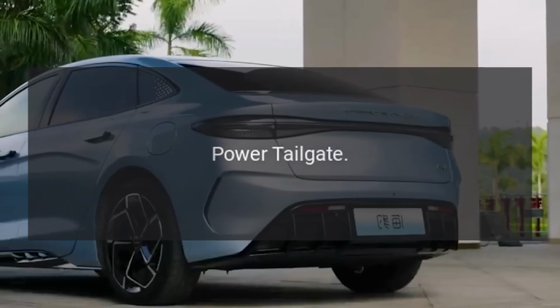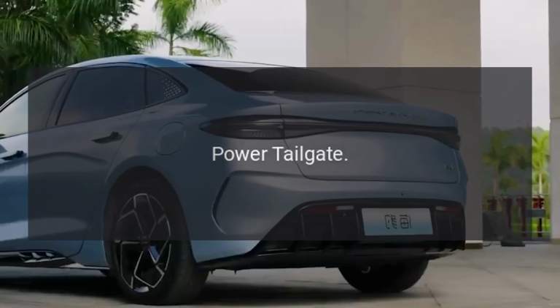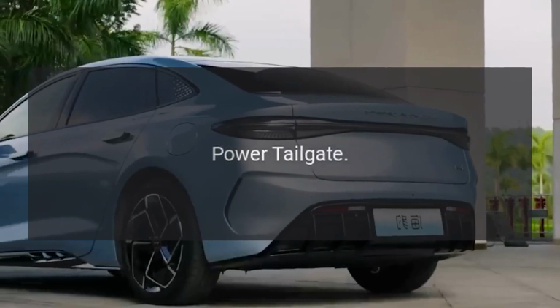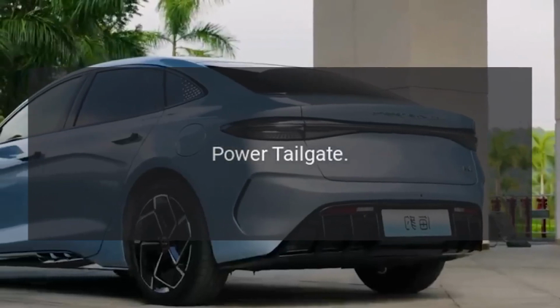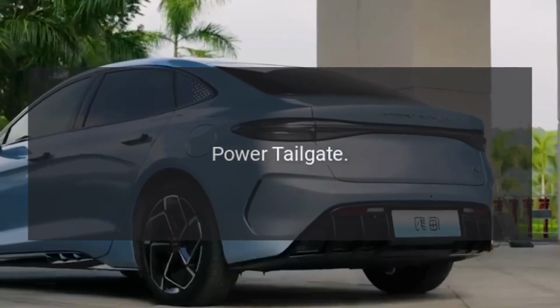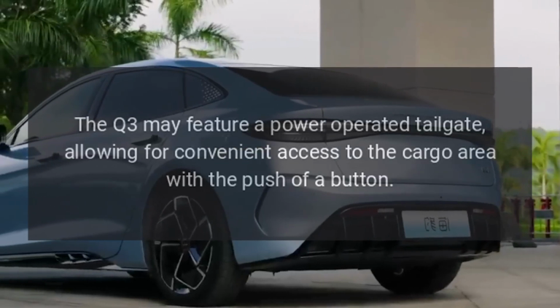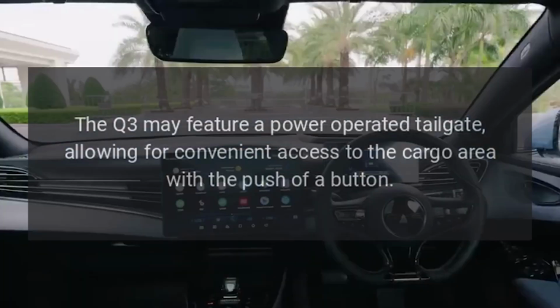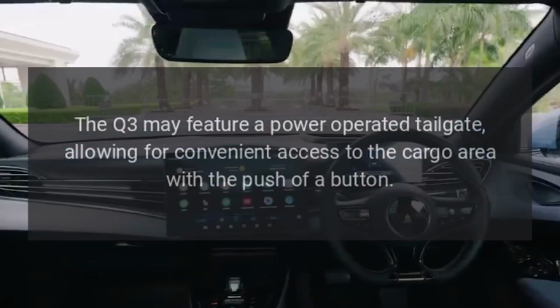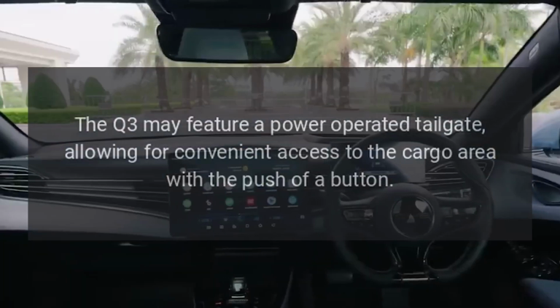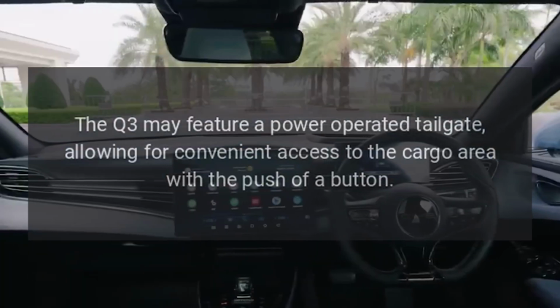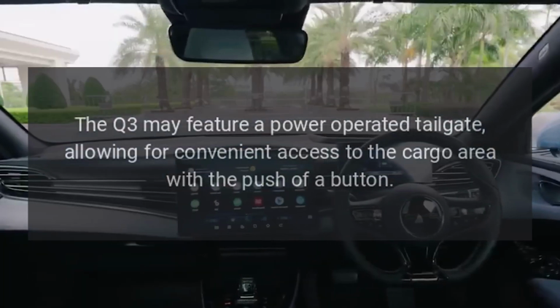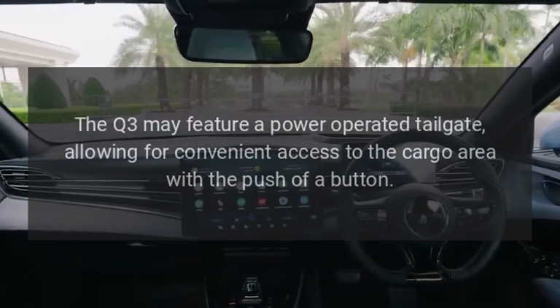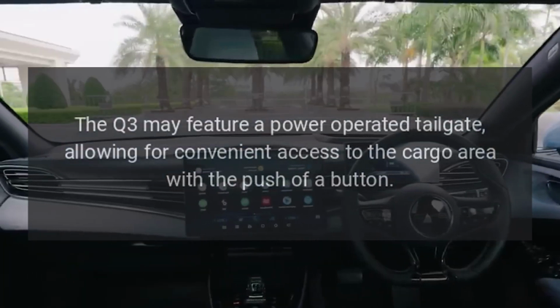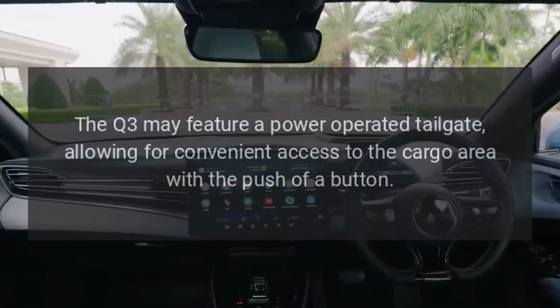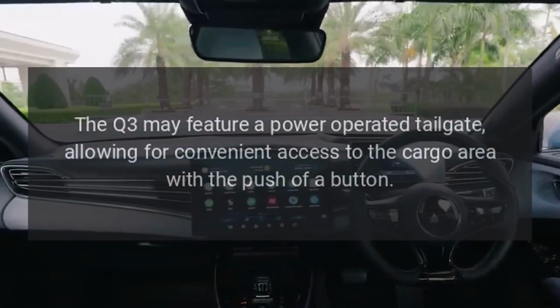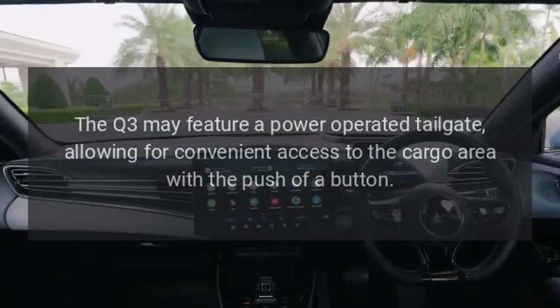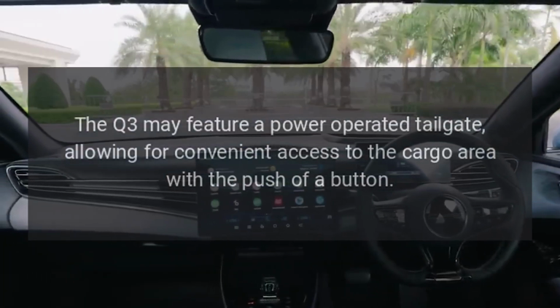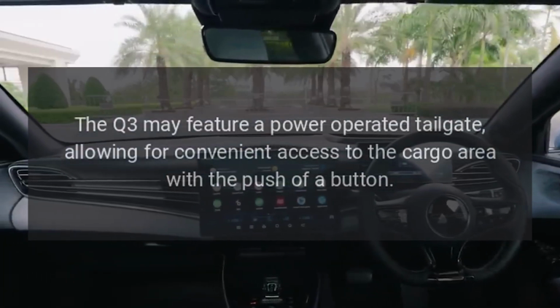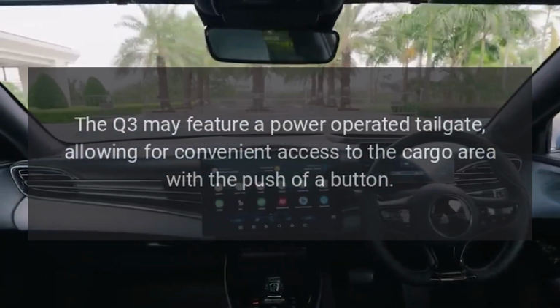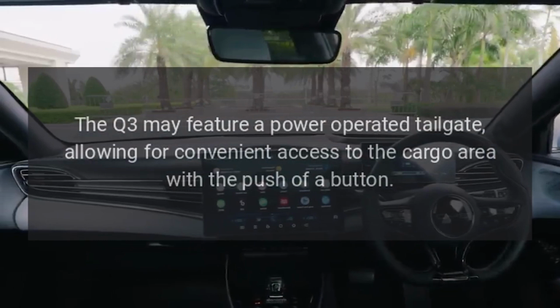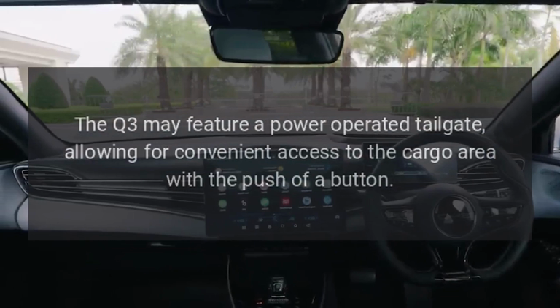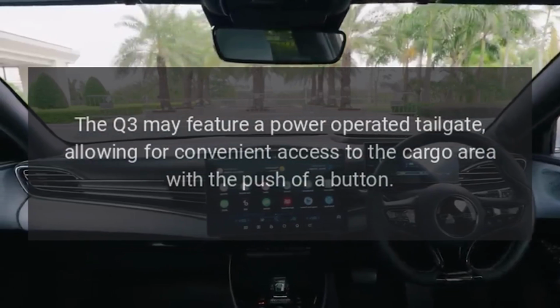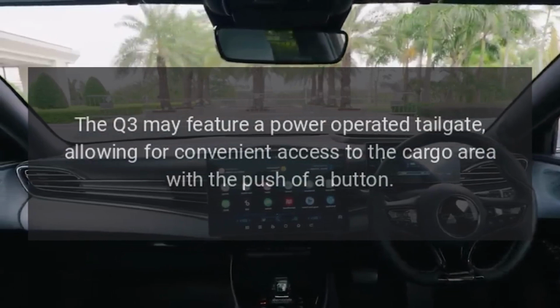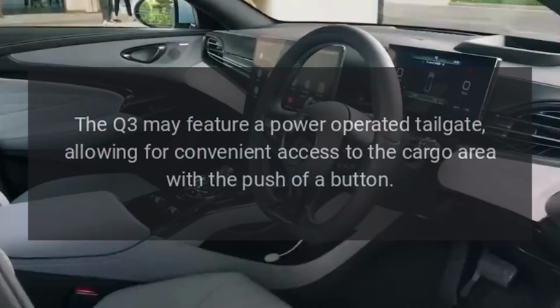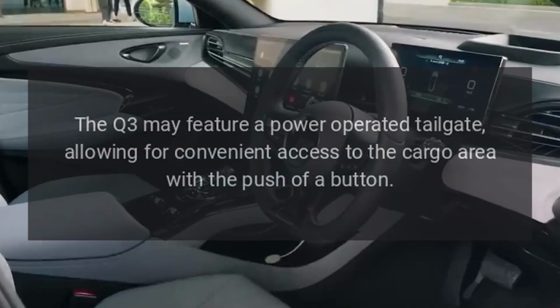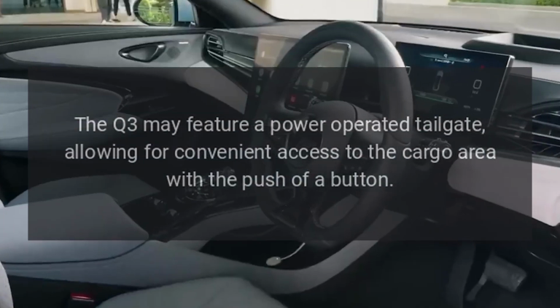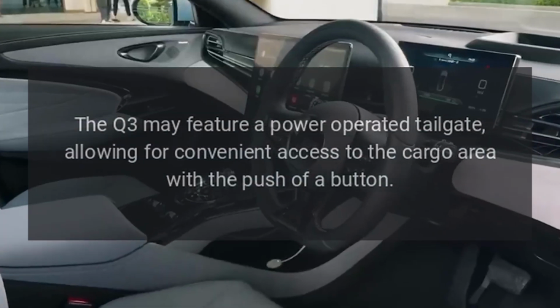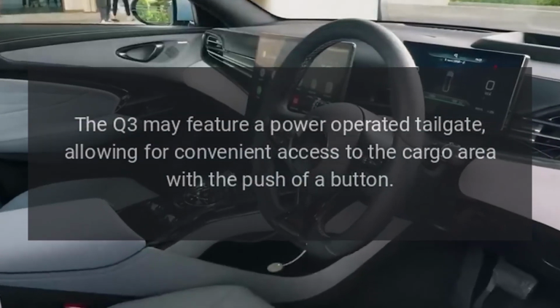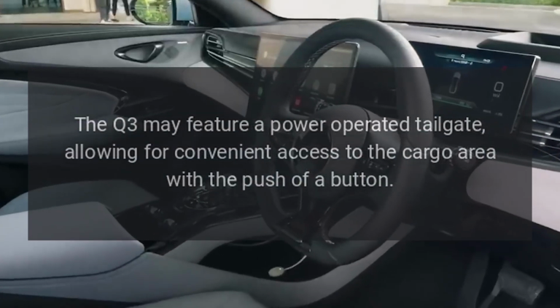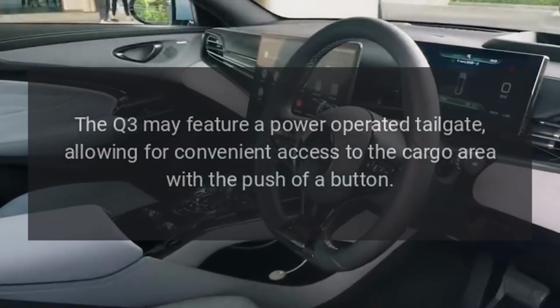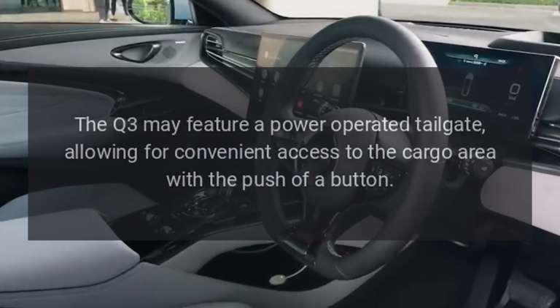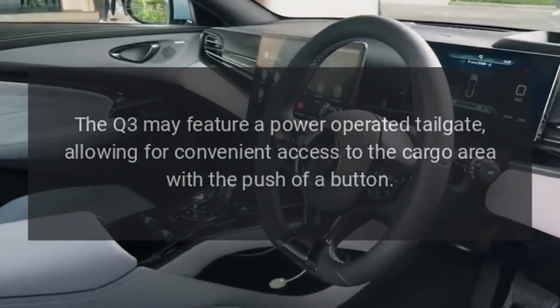Power Tailgate: The Q3 may feature a power-operated tailgate, allowing for convenient access to the cargo area with the push of a button.